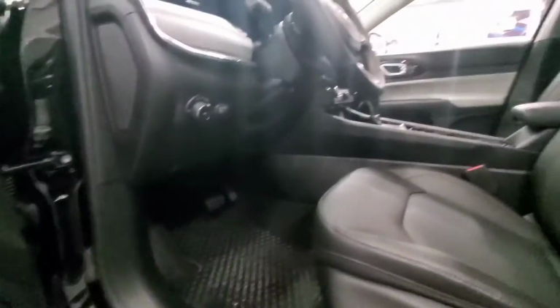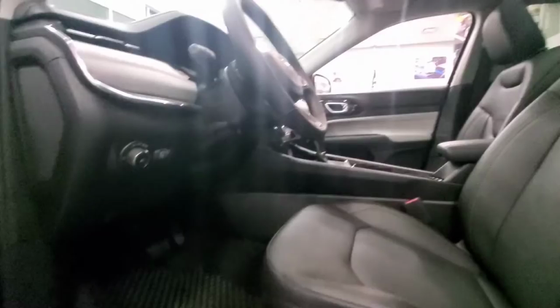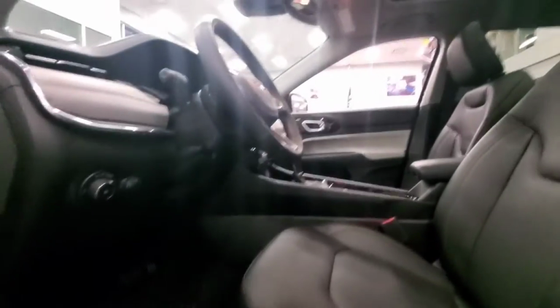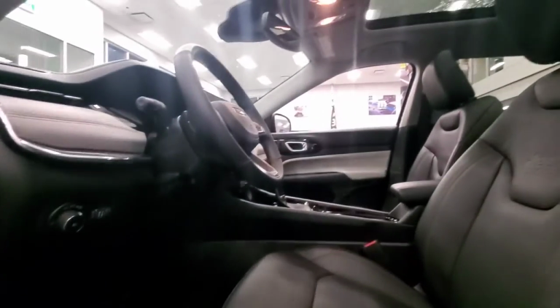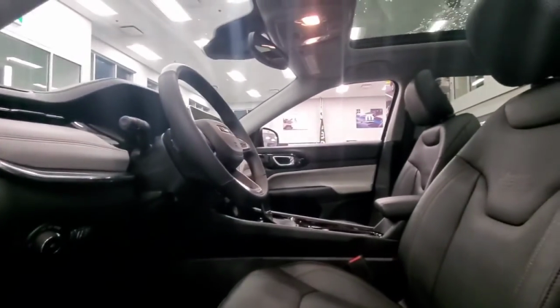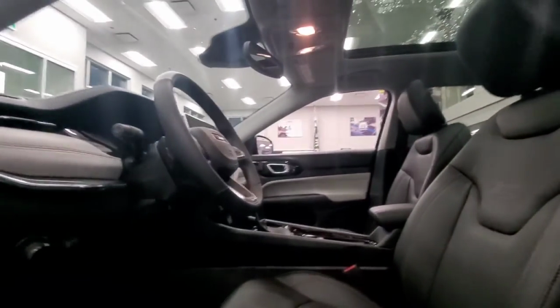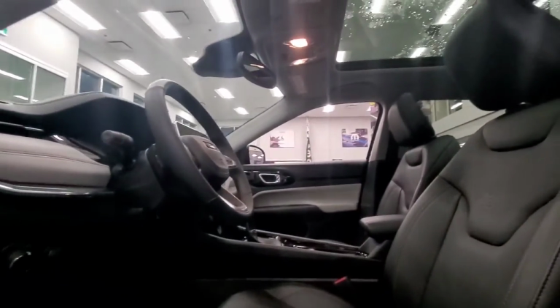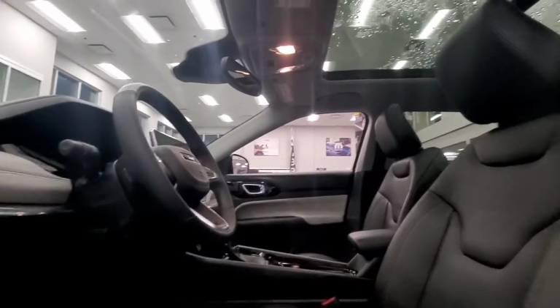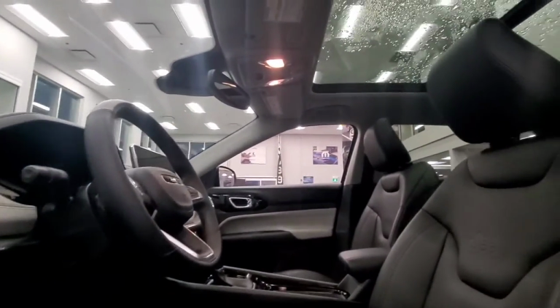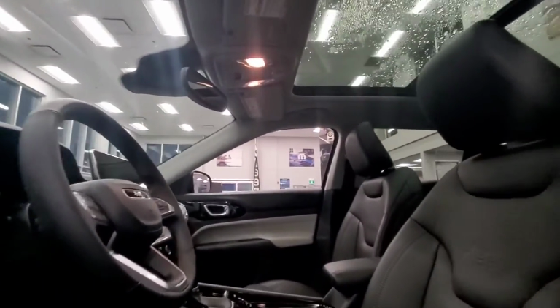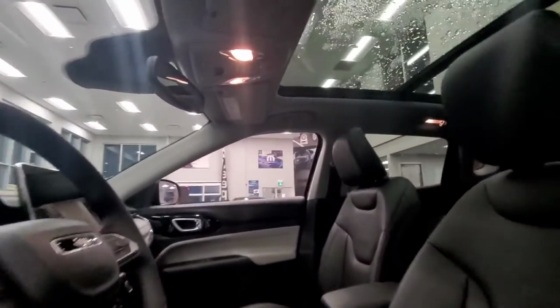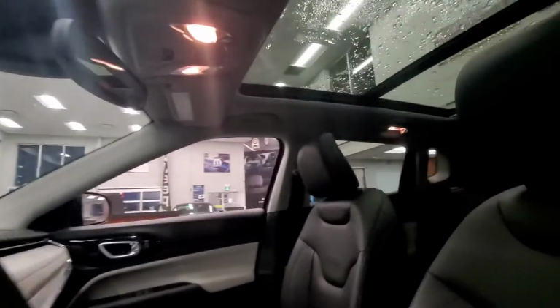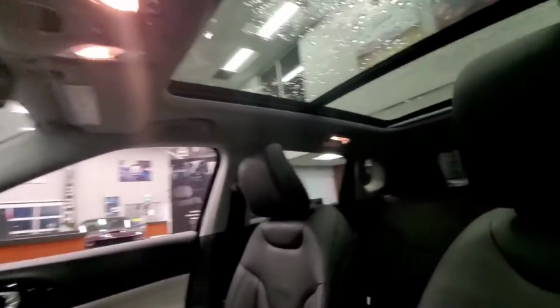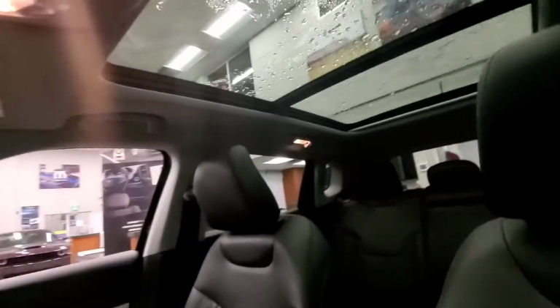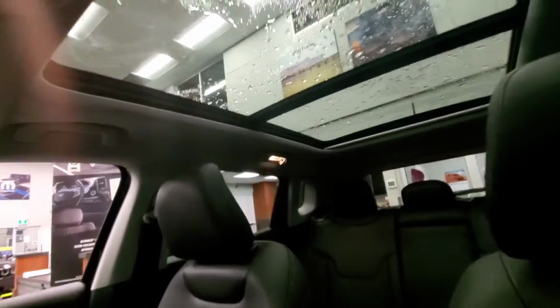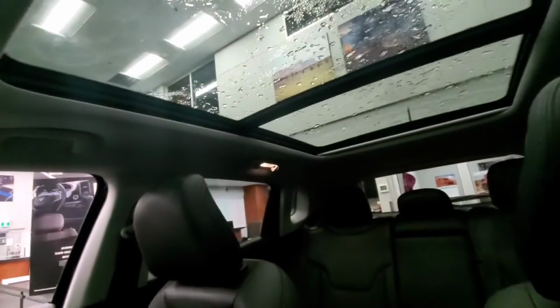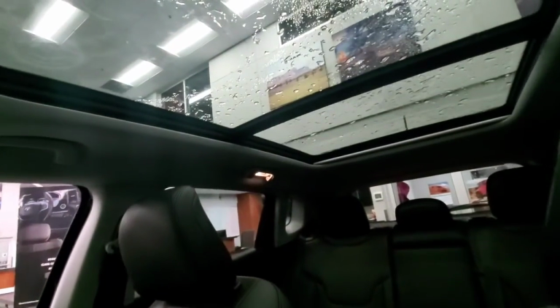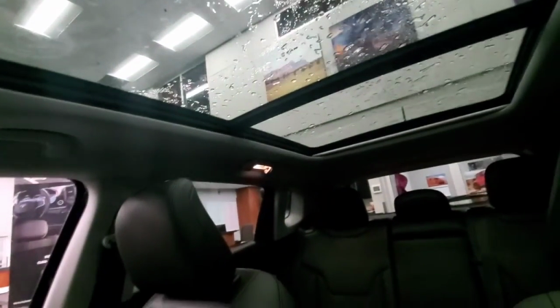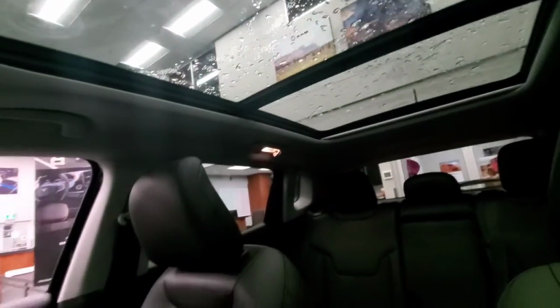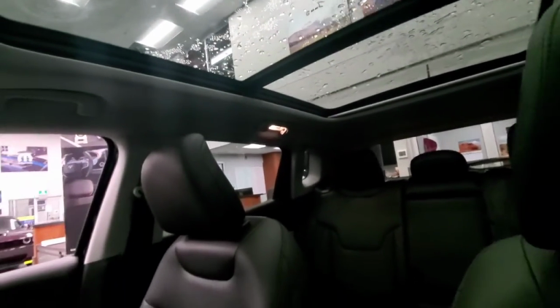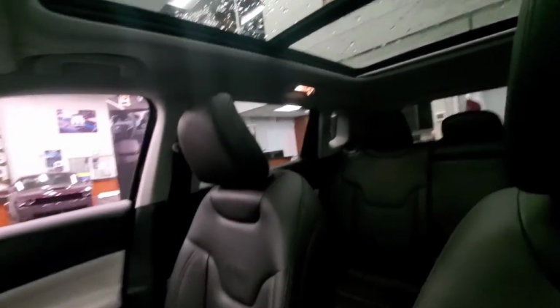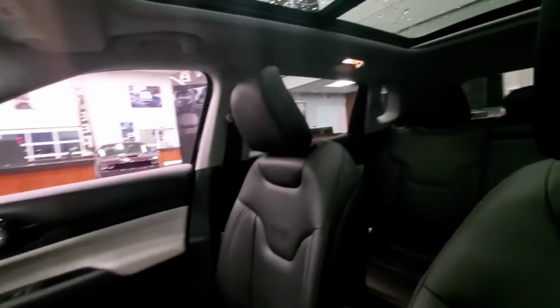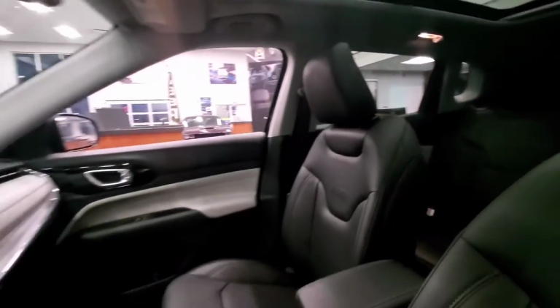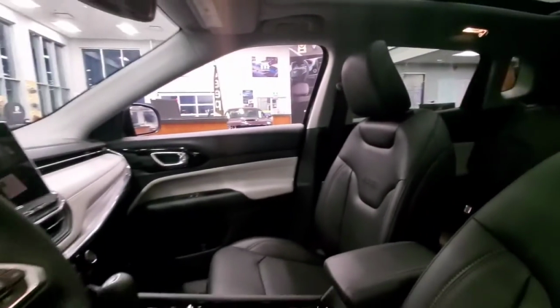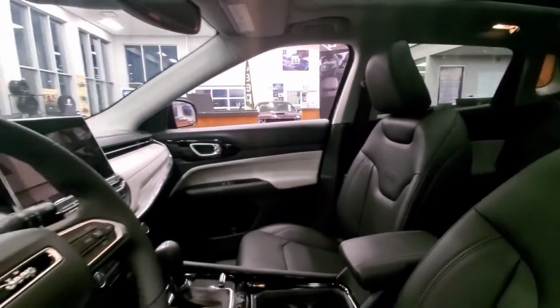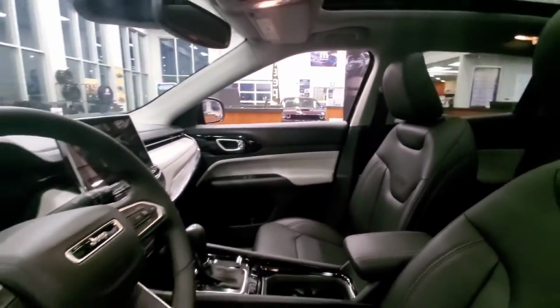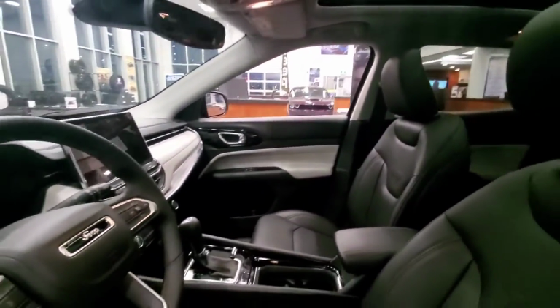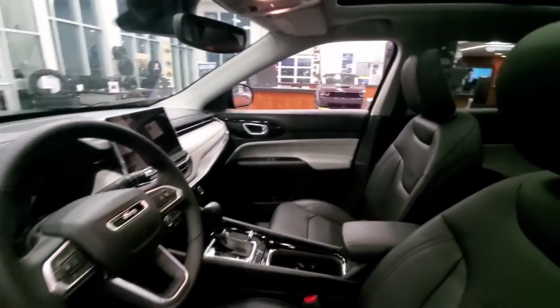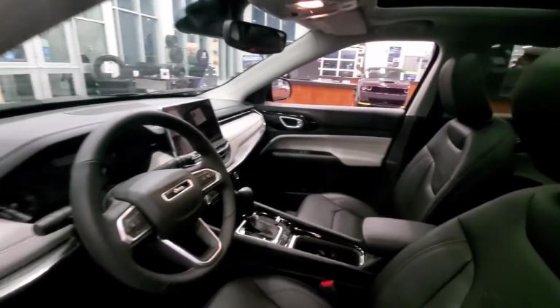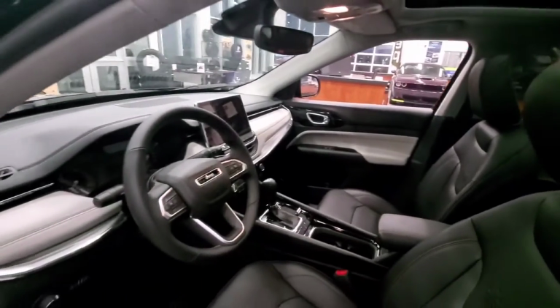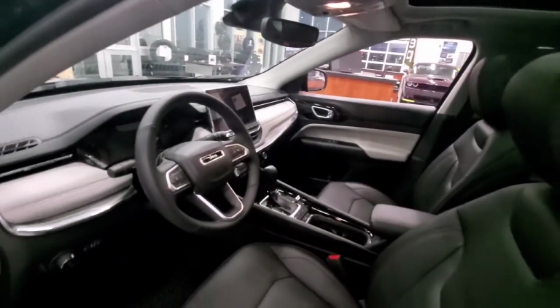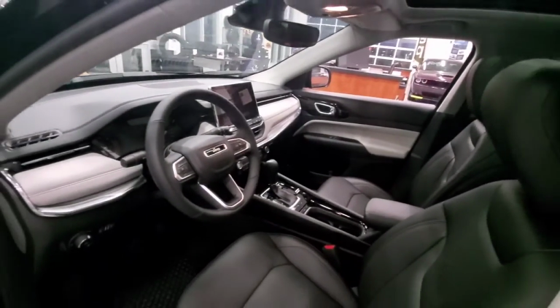Moving up into the cabin, we've tried to reduce the noise as much as possible. We've even included this gorgeous panoramic sunroof. So if you folks are looking to enjoy the sunshine when we've got it, that's going to be a perfect way to do so.